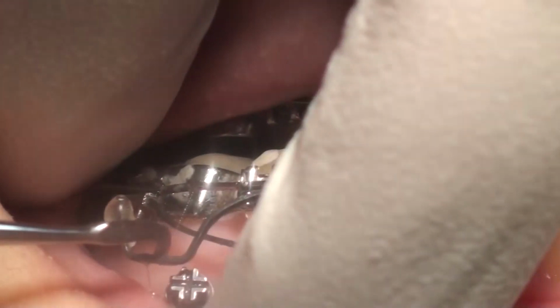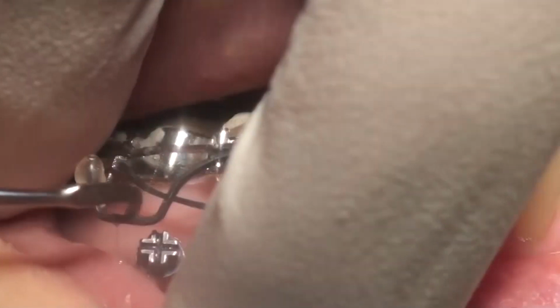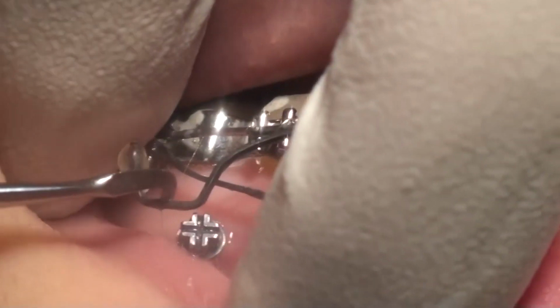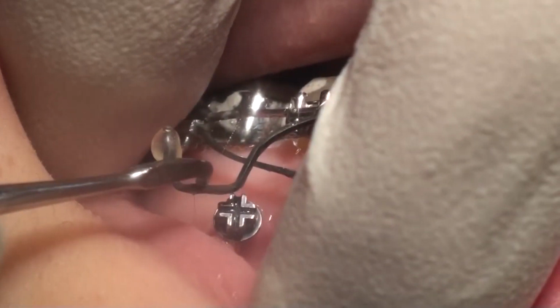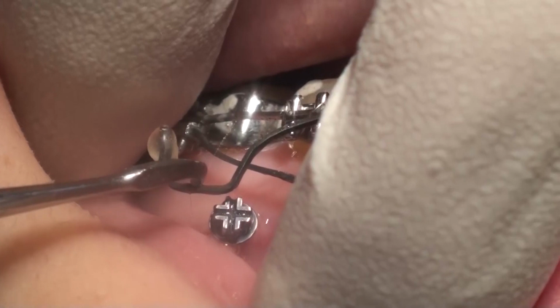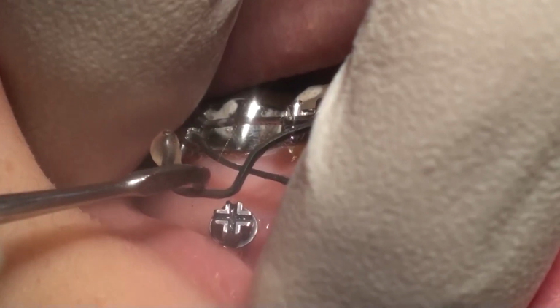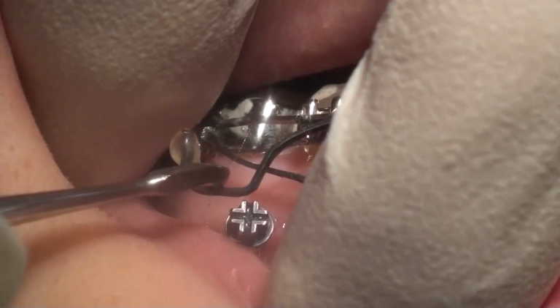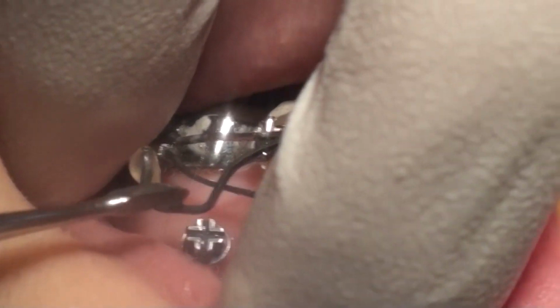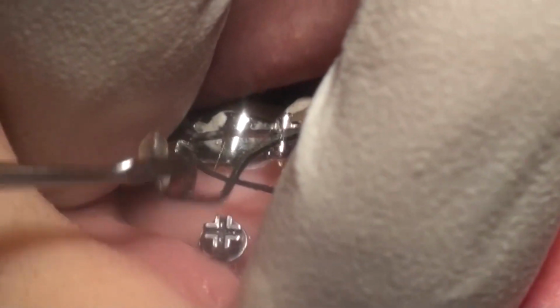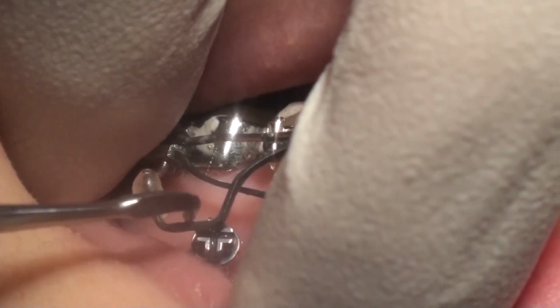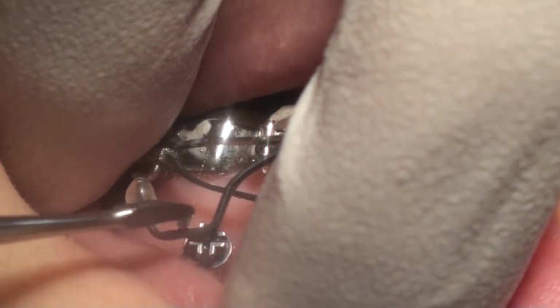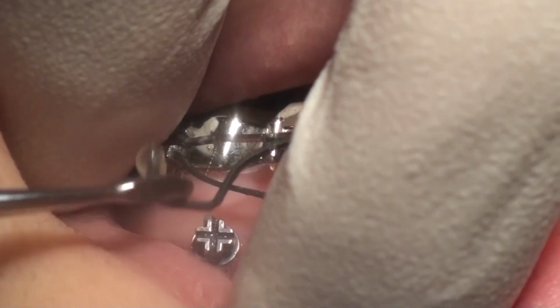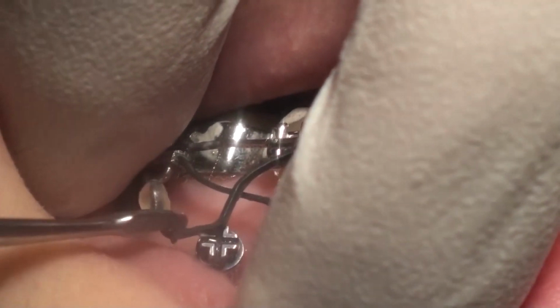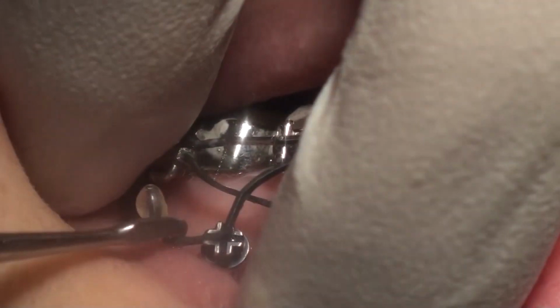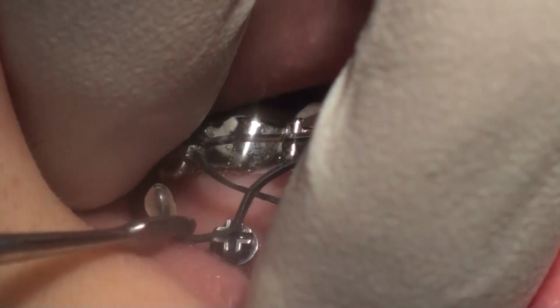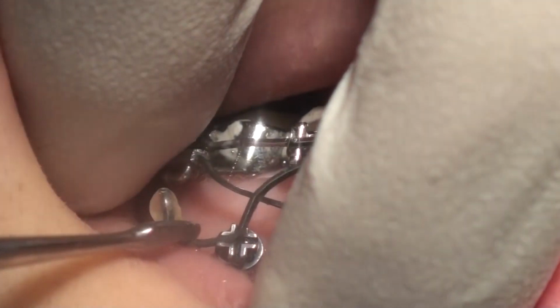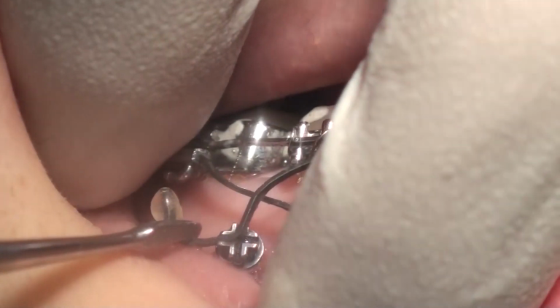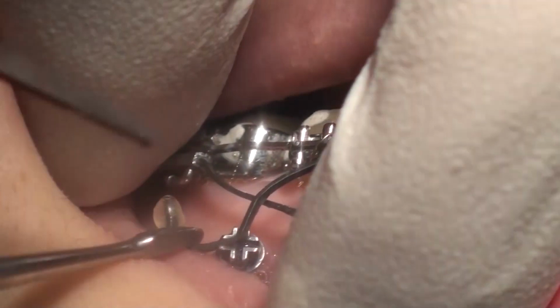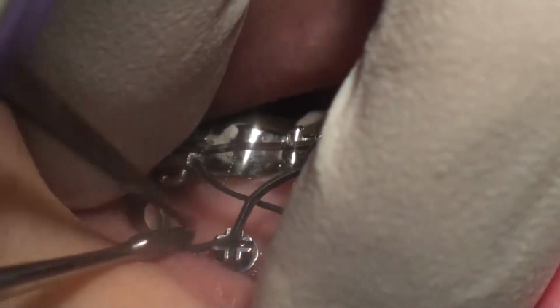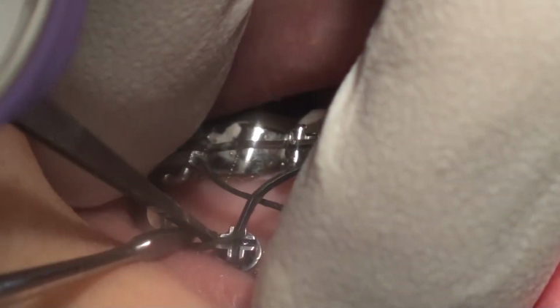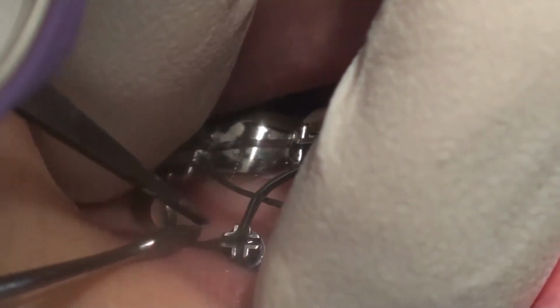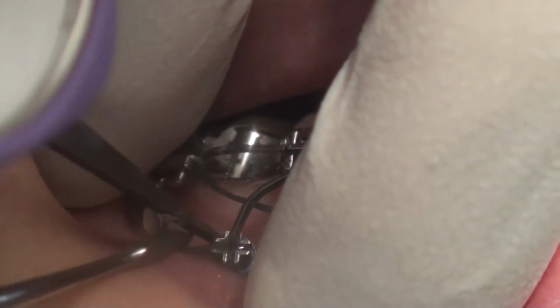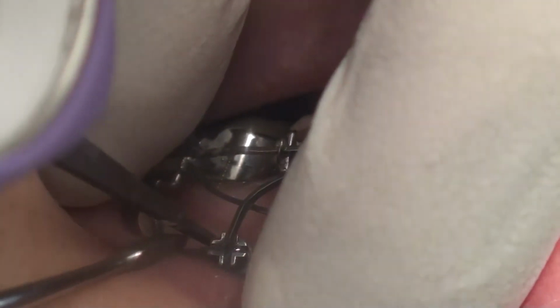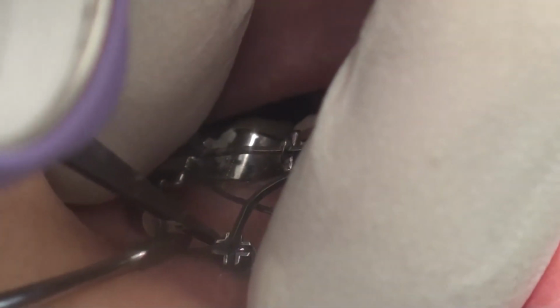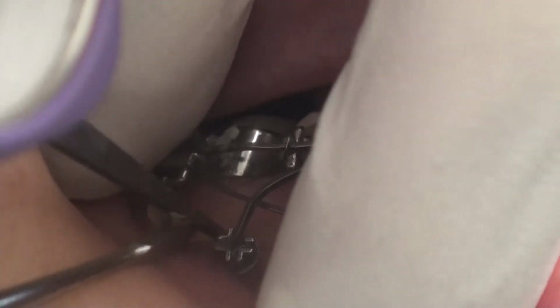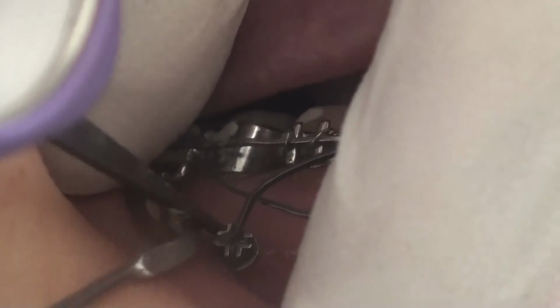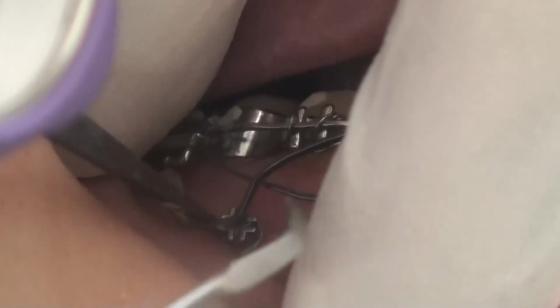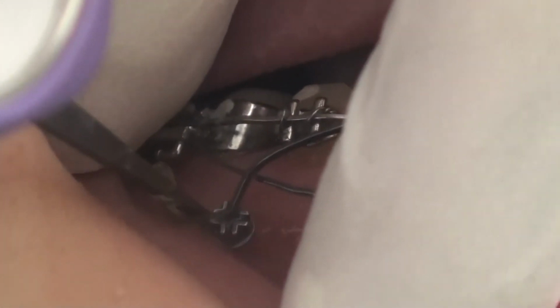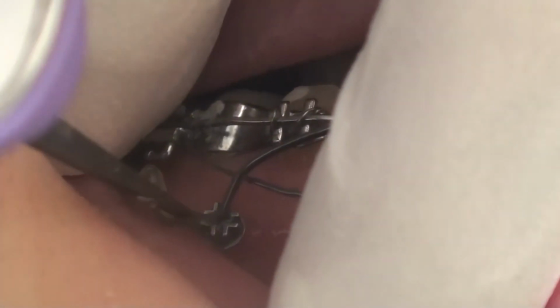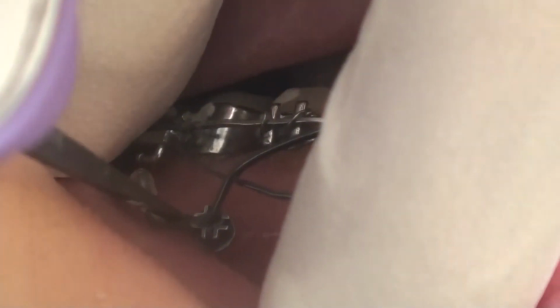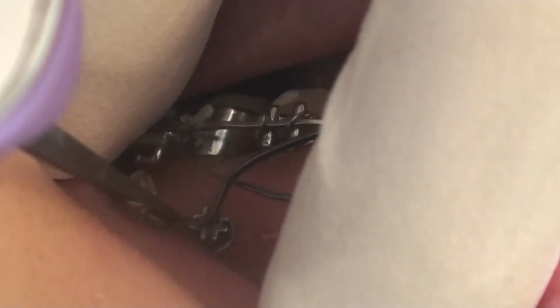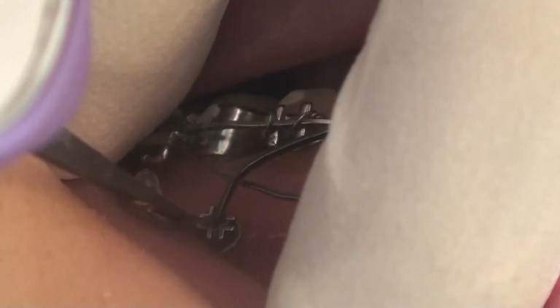It is the same thing that you can see in the lower — the same kind of wire, which is beta titanium 17 by 25, and the same system. Here you see that we are measuring the force, and the force is around 80 grams per side.